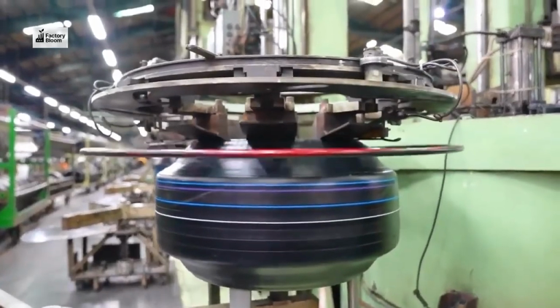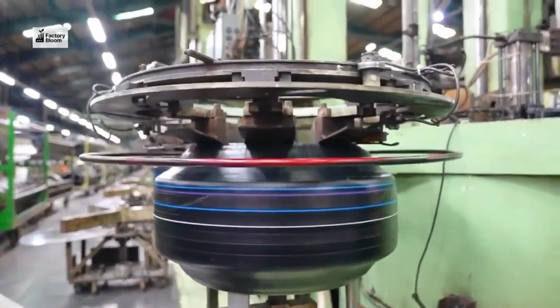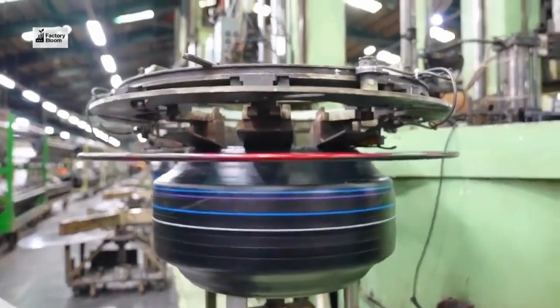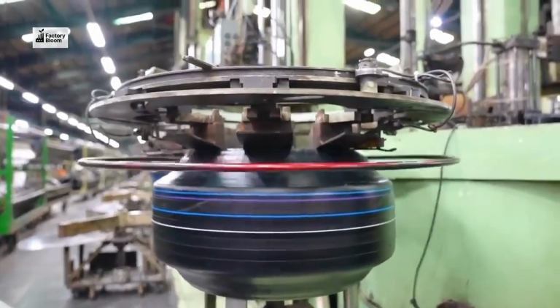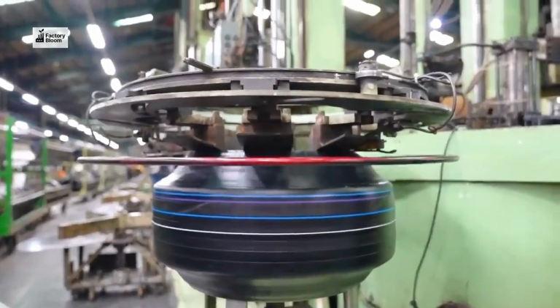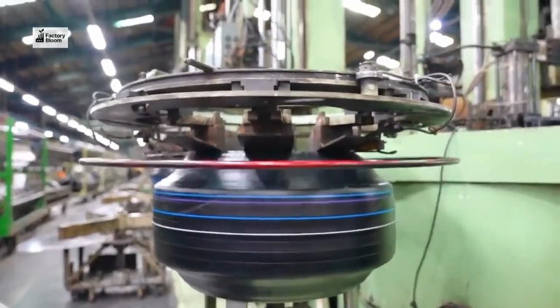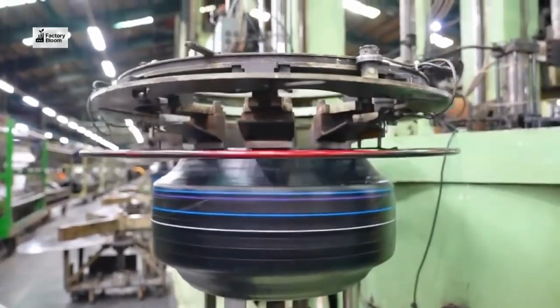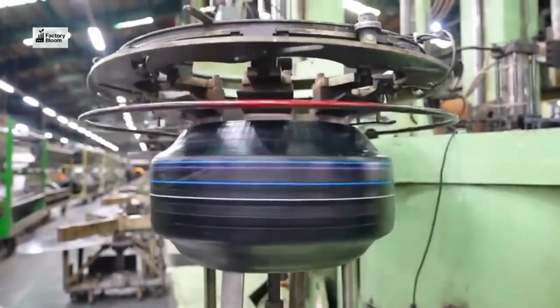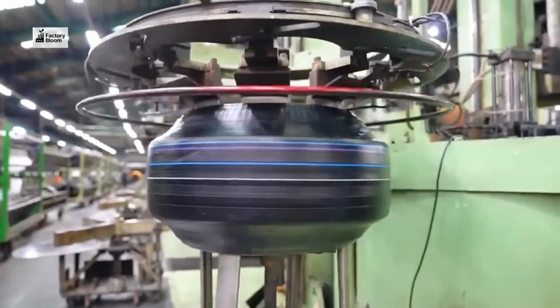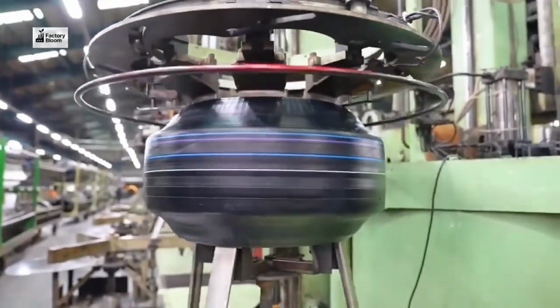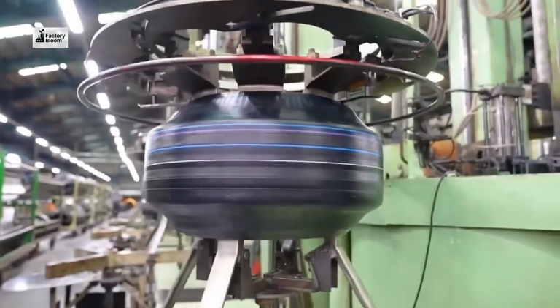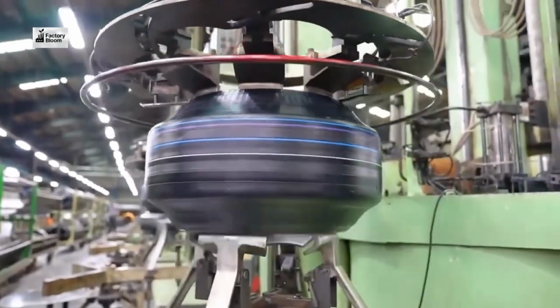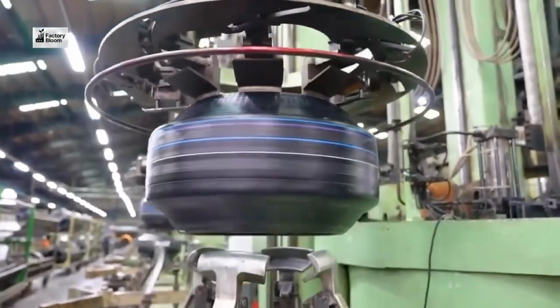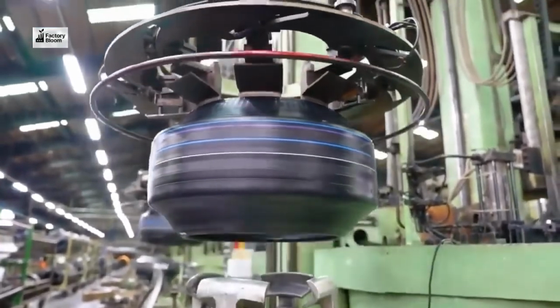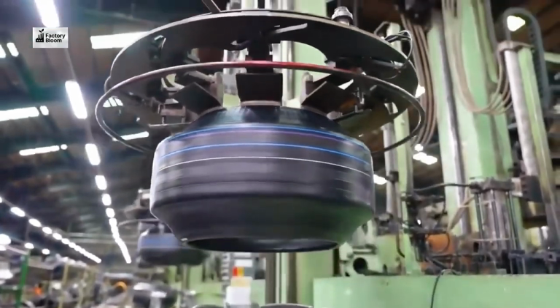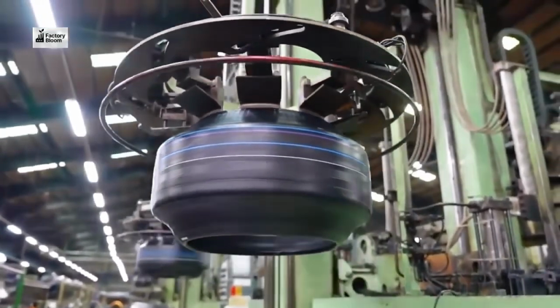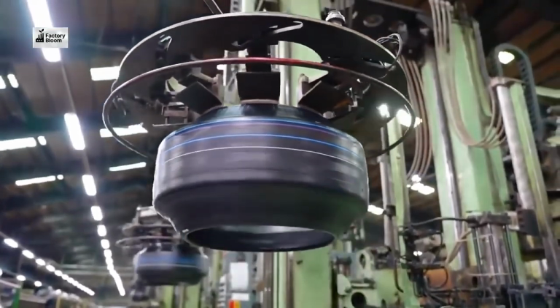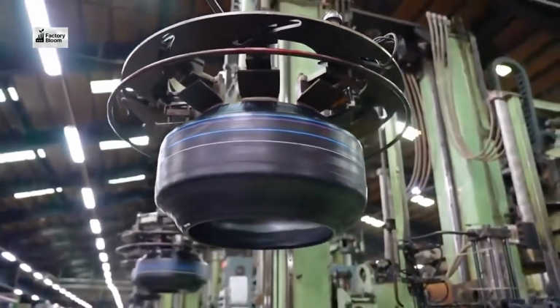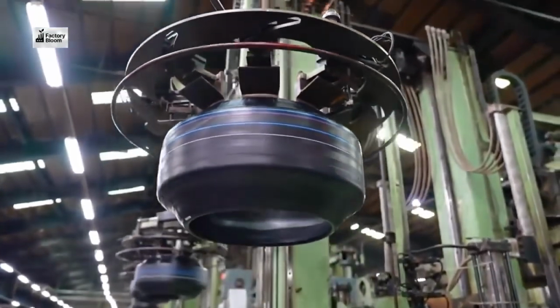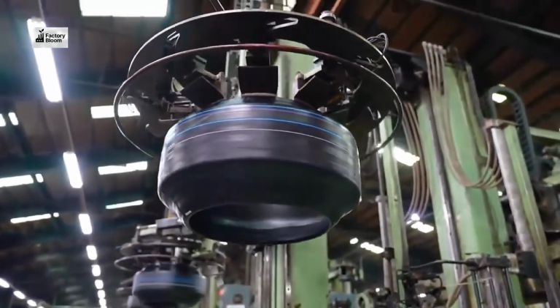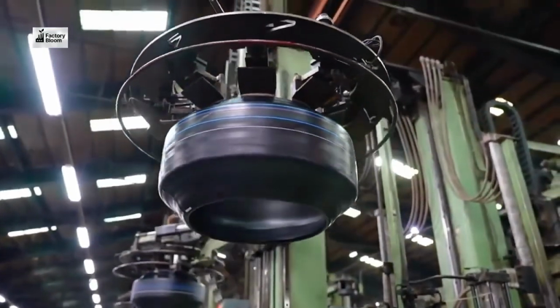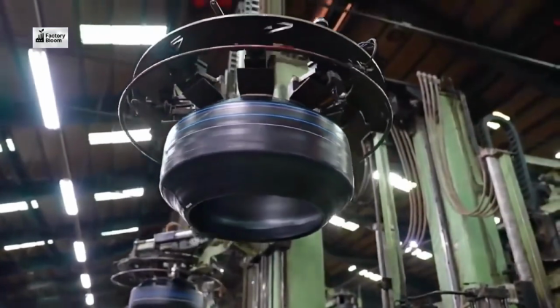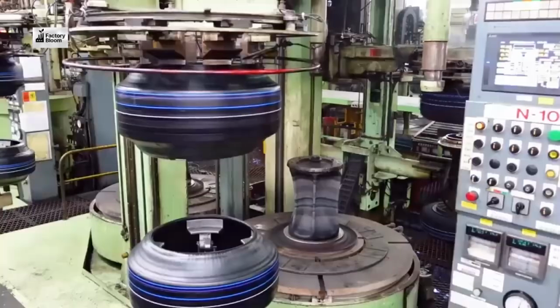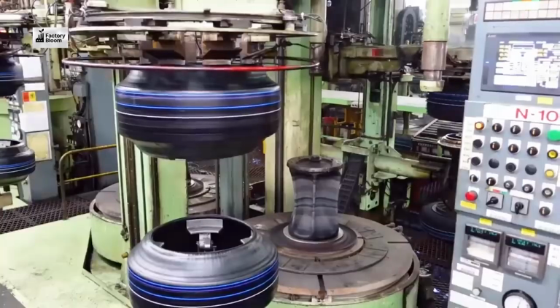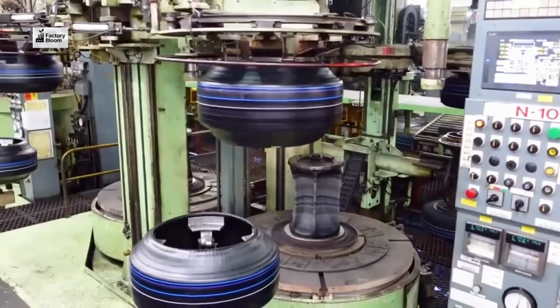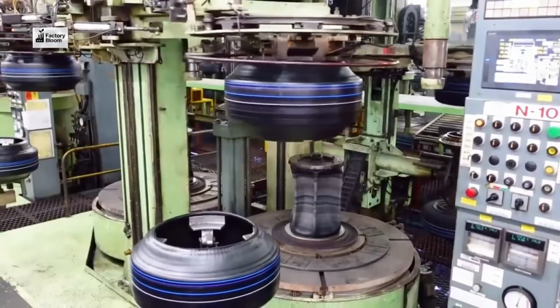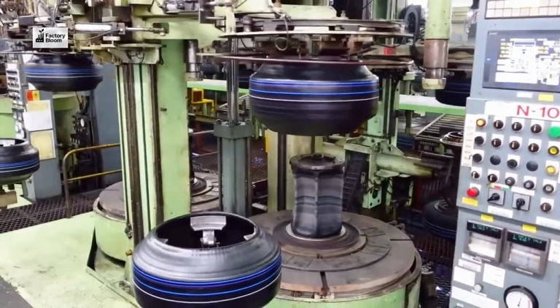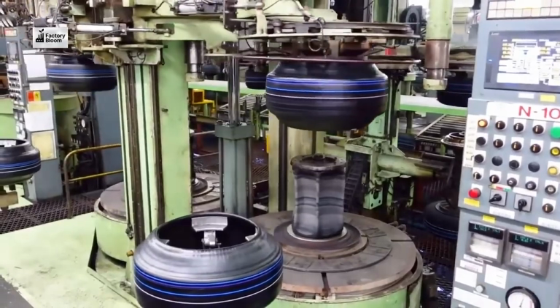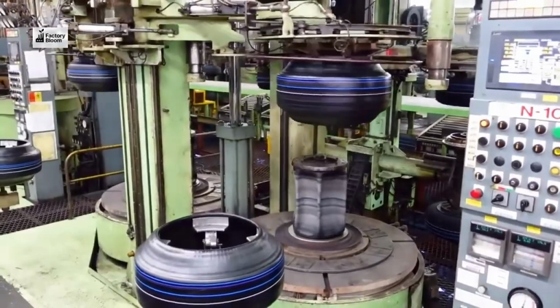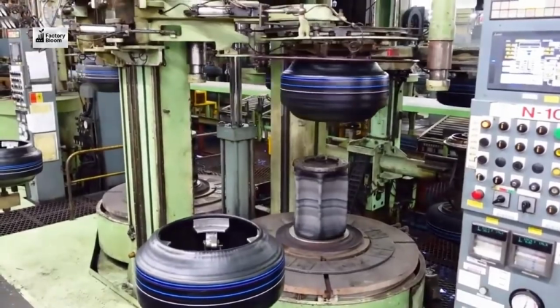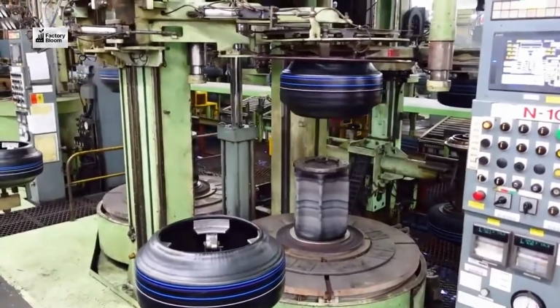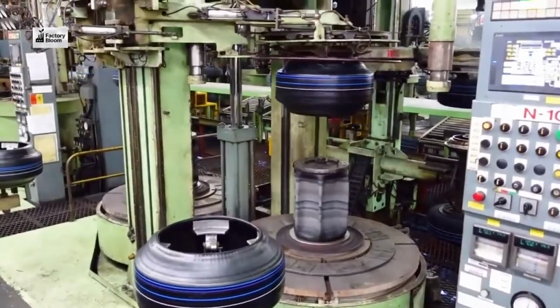Welcome to Vertex Tires, one of the world's leading tire manufacturers. Today, we take you behind the scenes to see how we craft the tires that keep you moving.